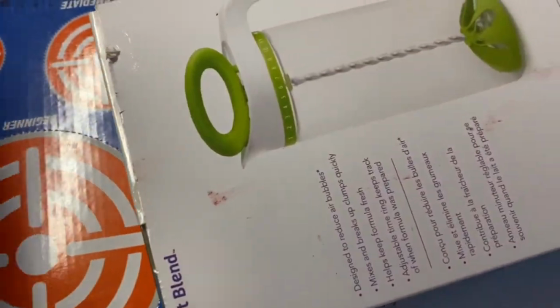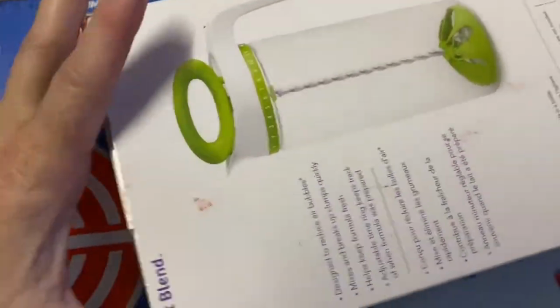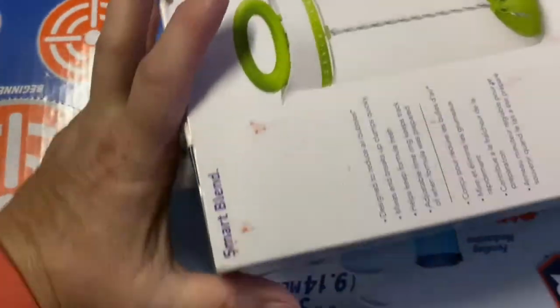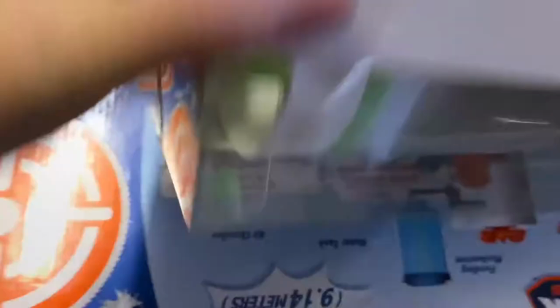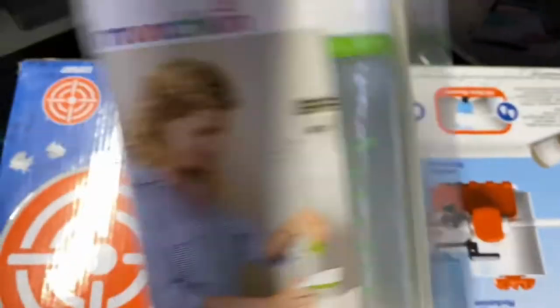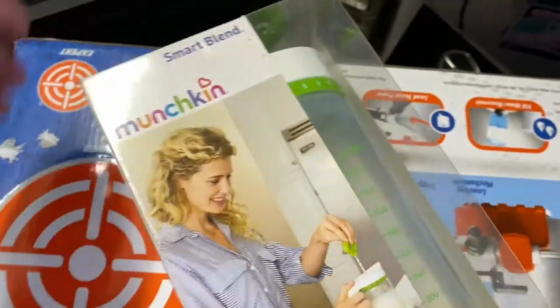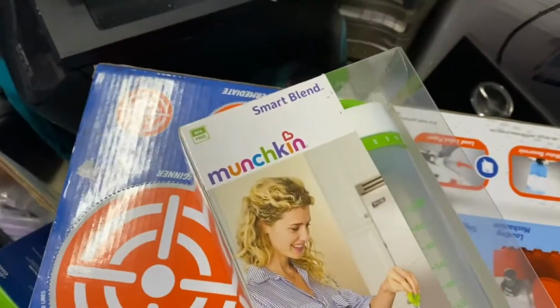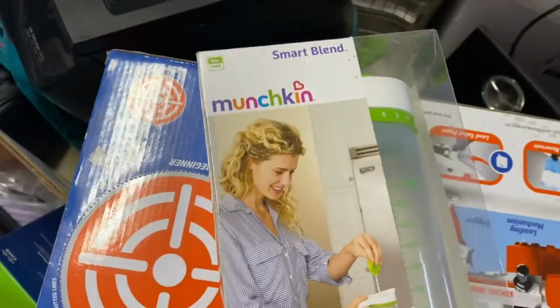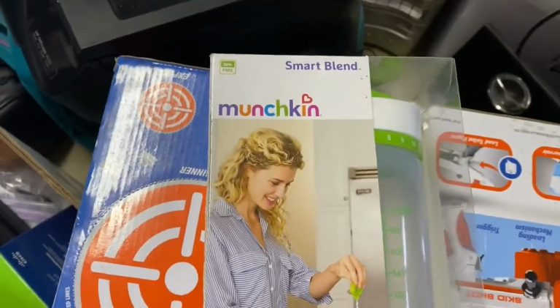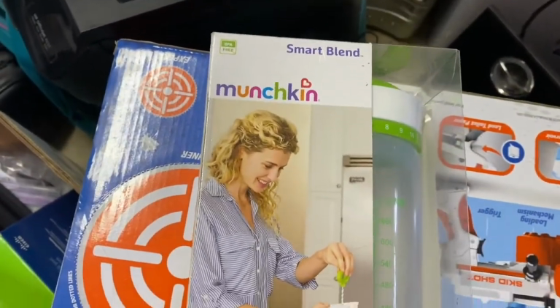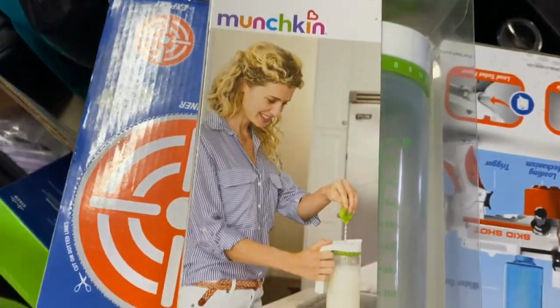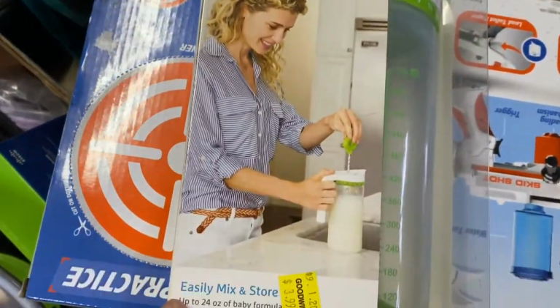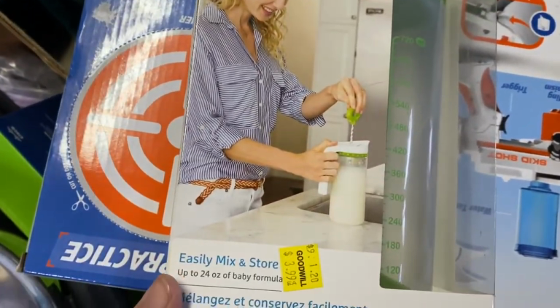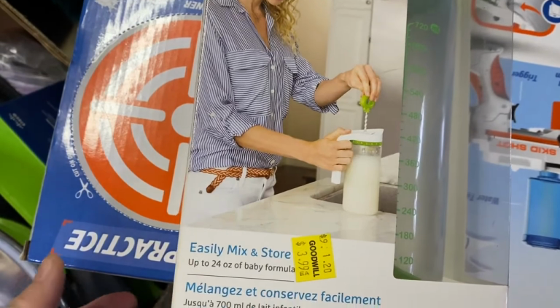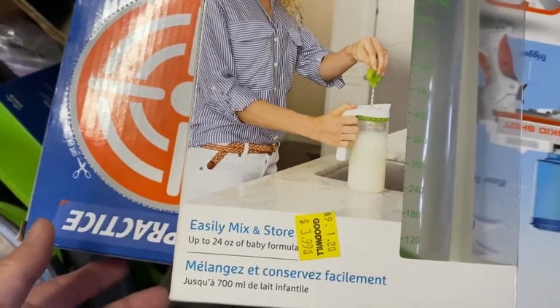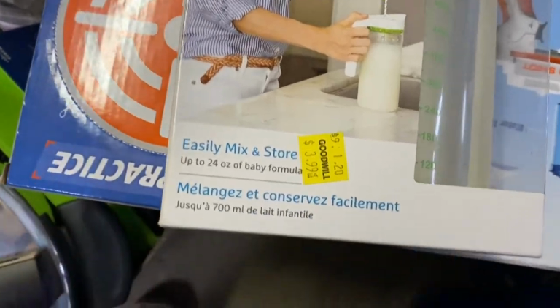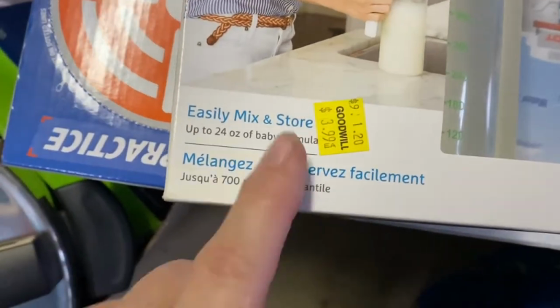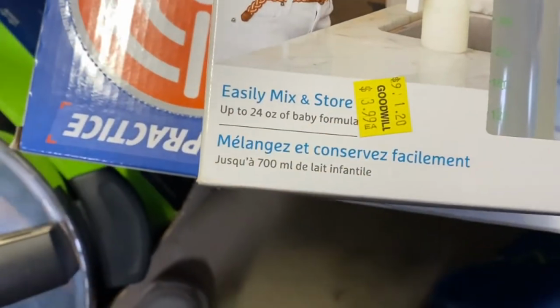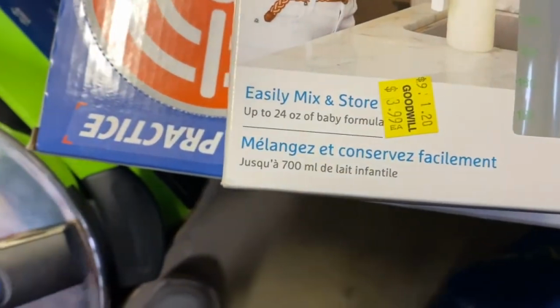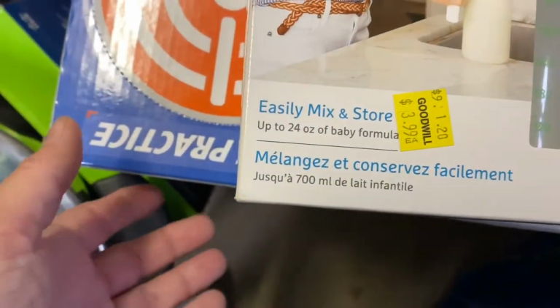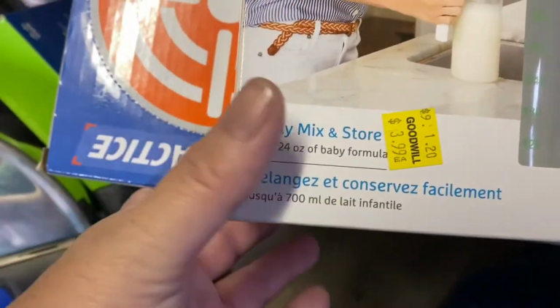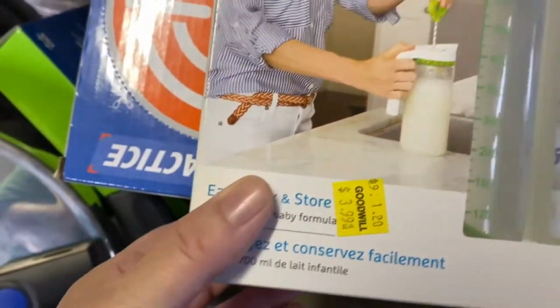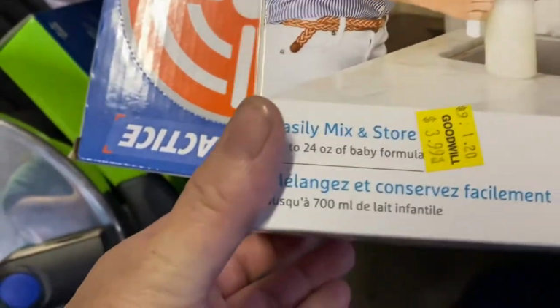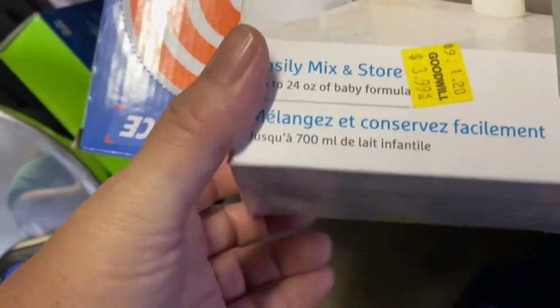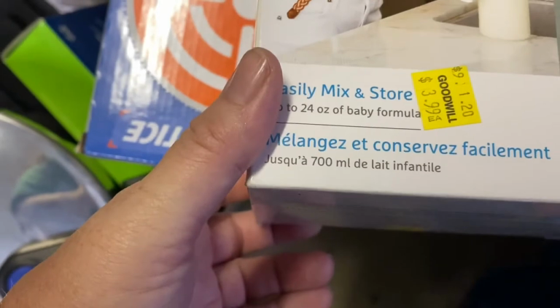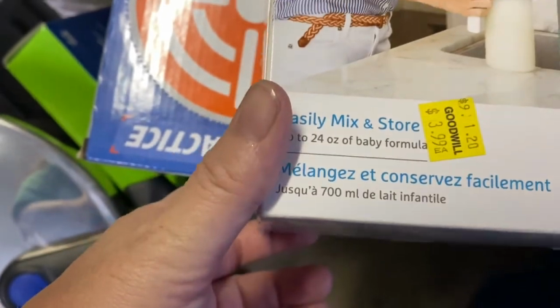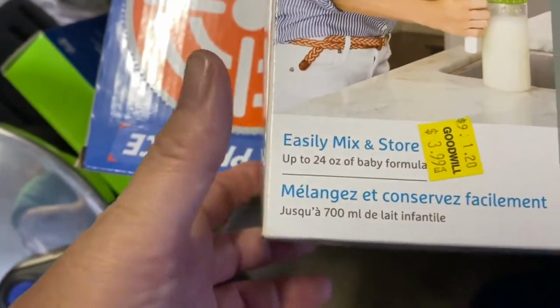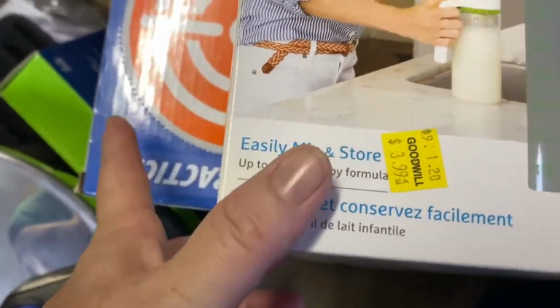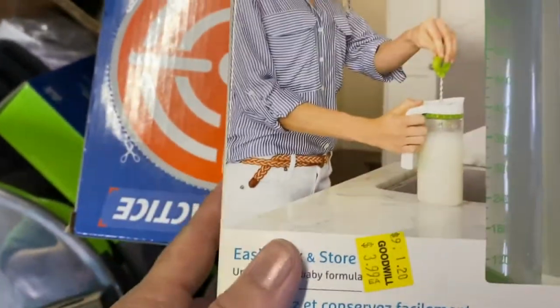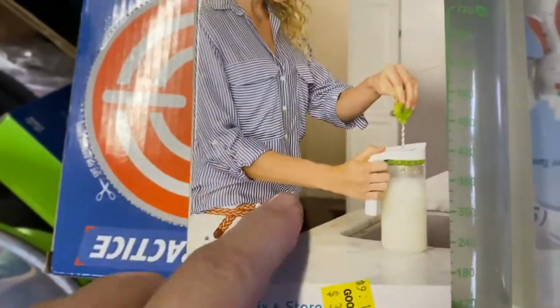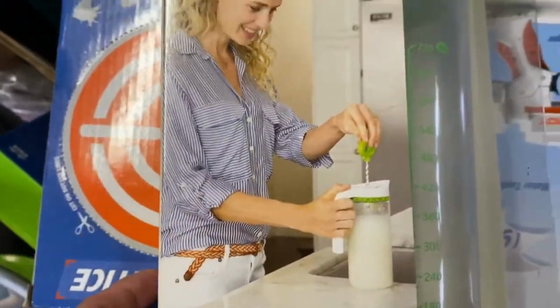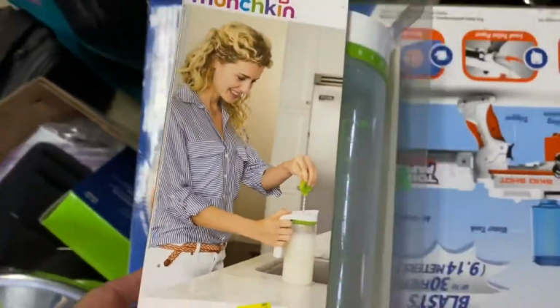I got this at Goodwill — brand new in the package, a Munchkin milk item for $3.99. I think these go for $20 online.